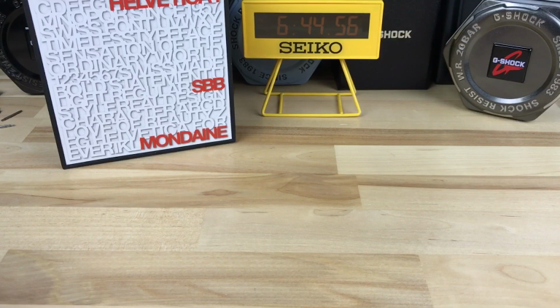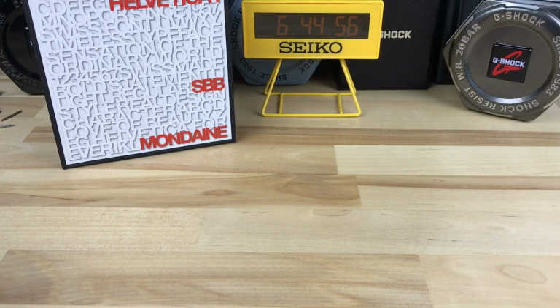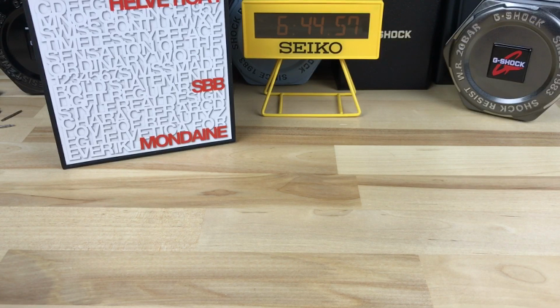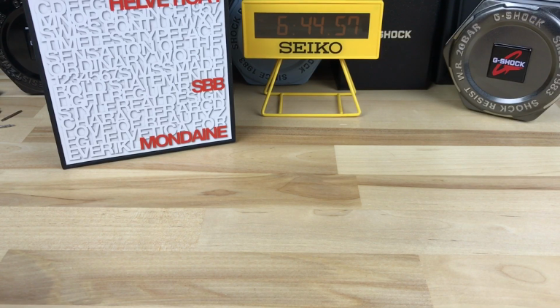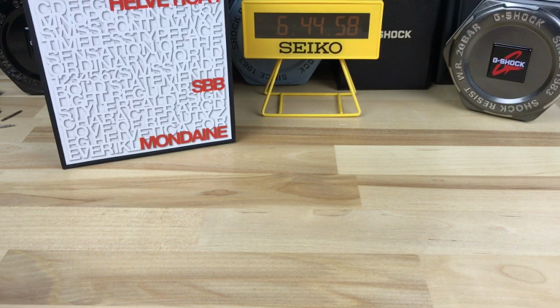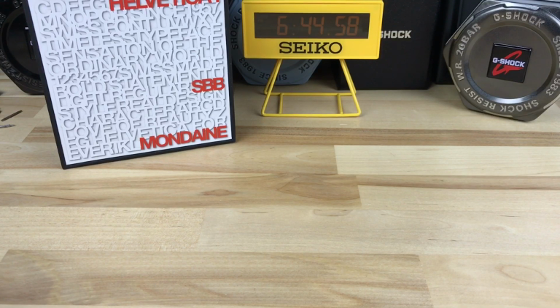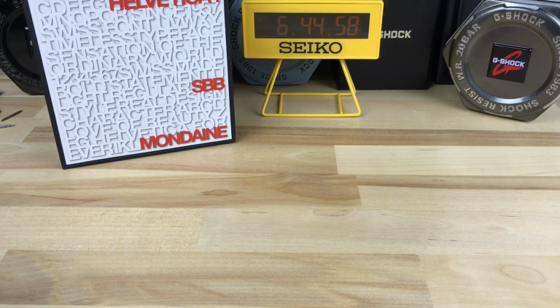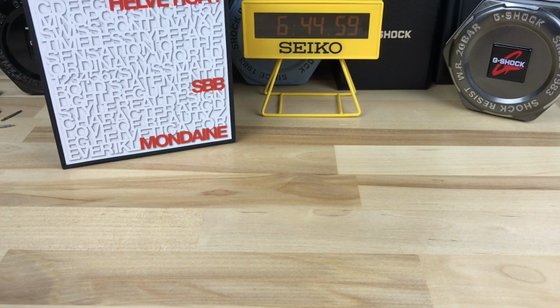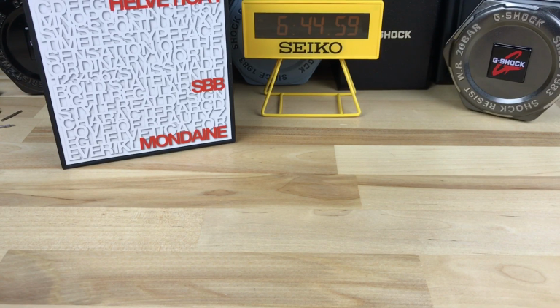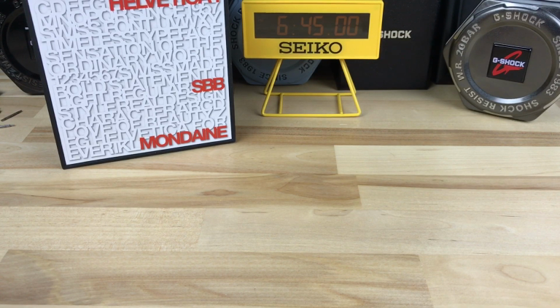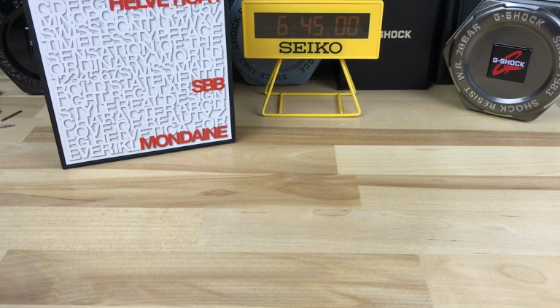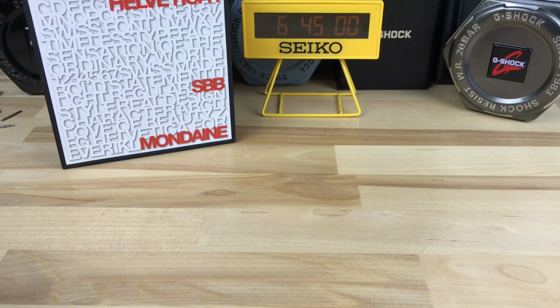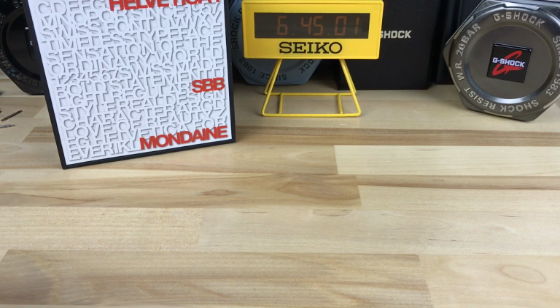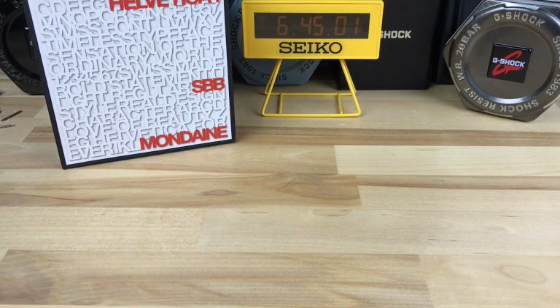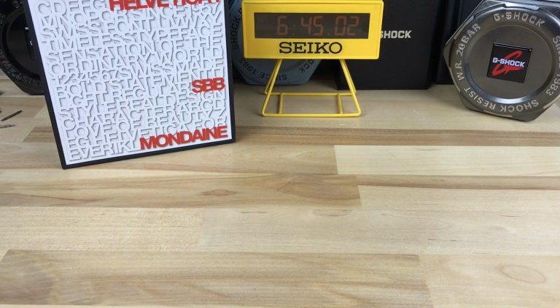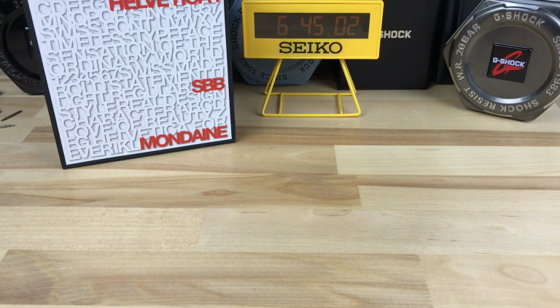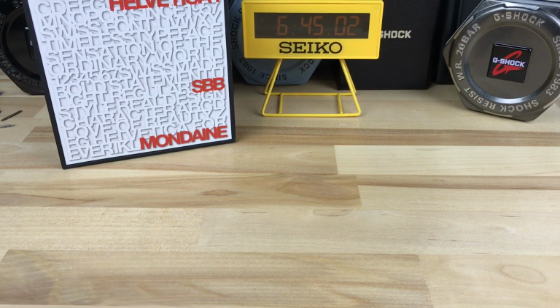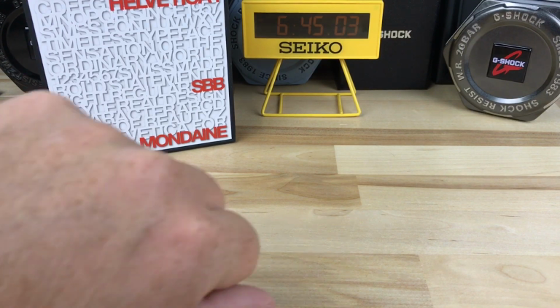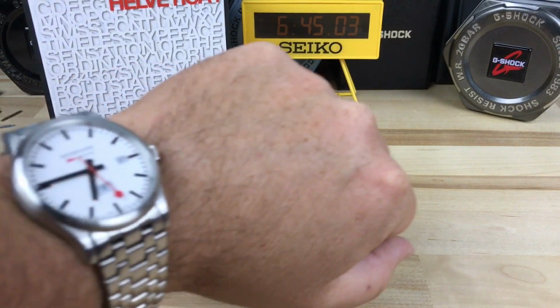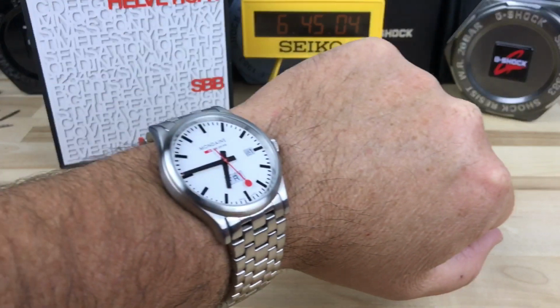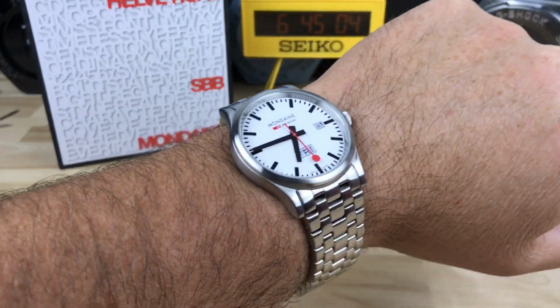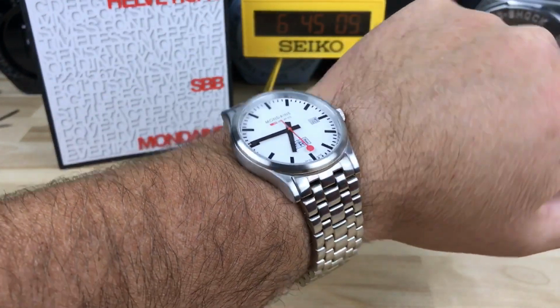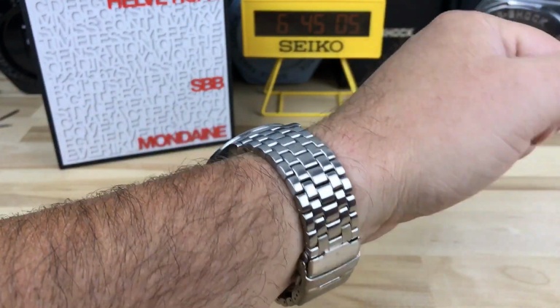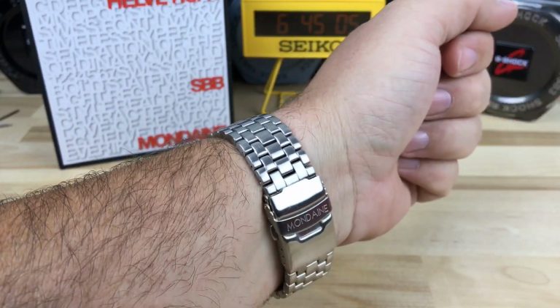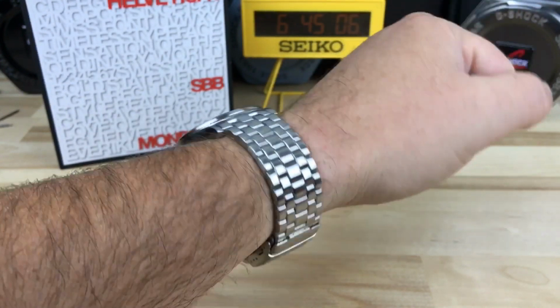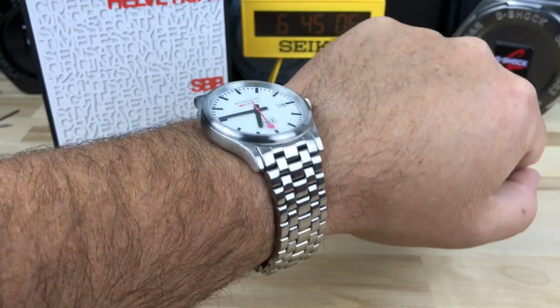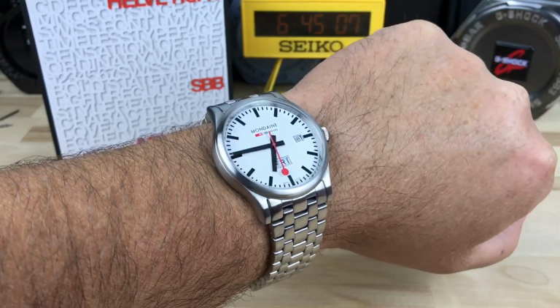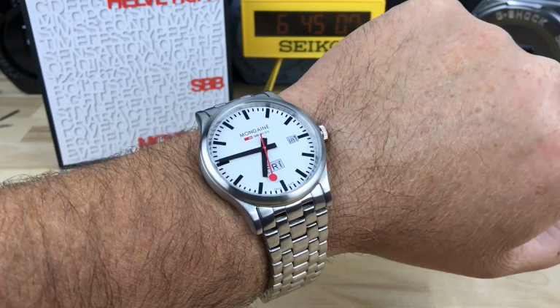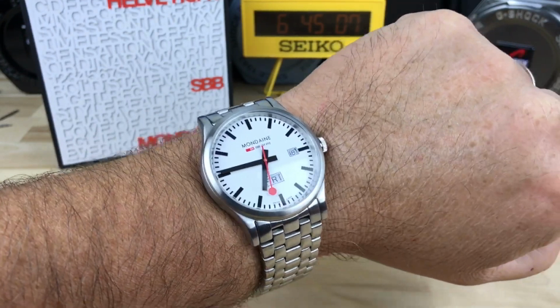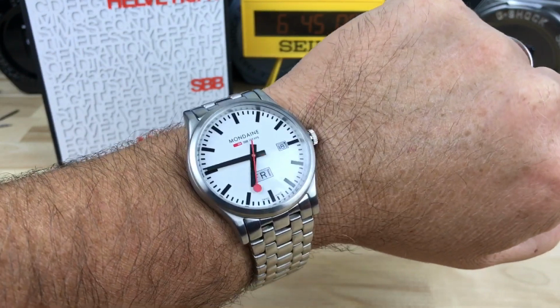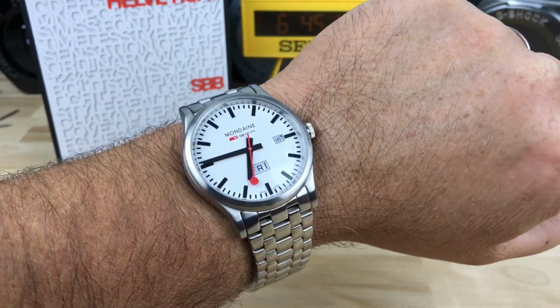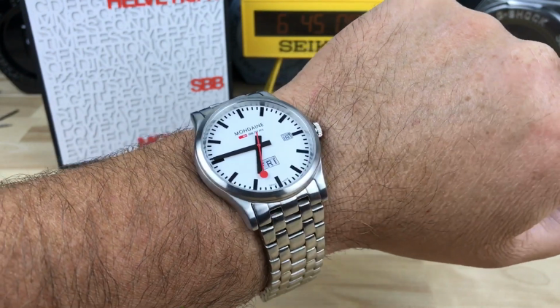What's that? You're sick of divers and G-Shocks? Alright, let's try something different. How about a mundane railroad style watch?